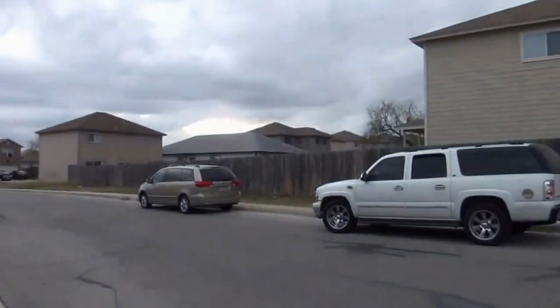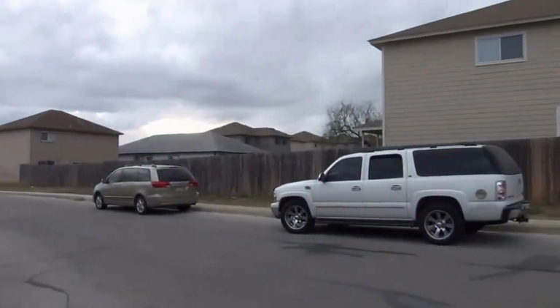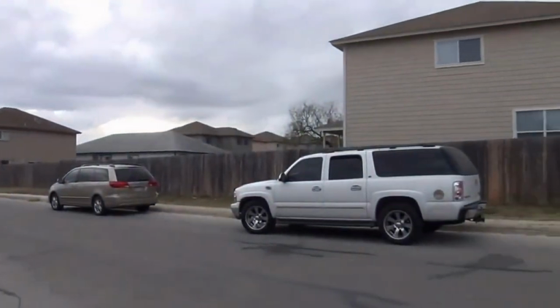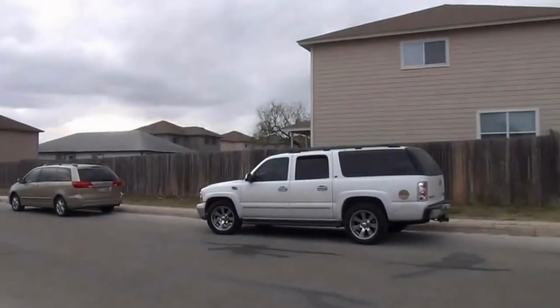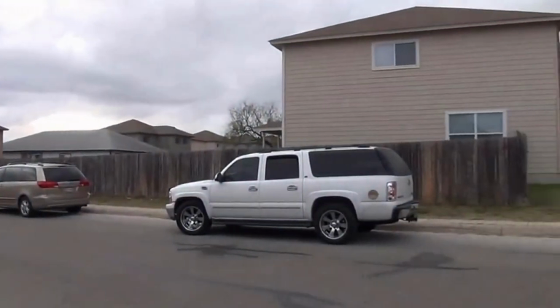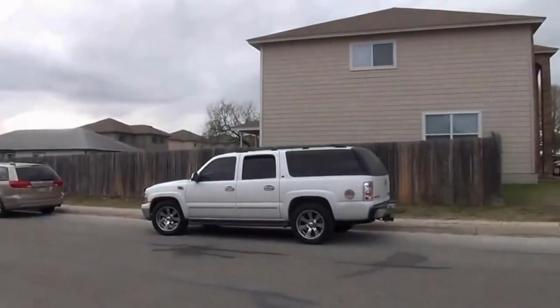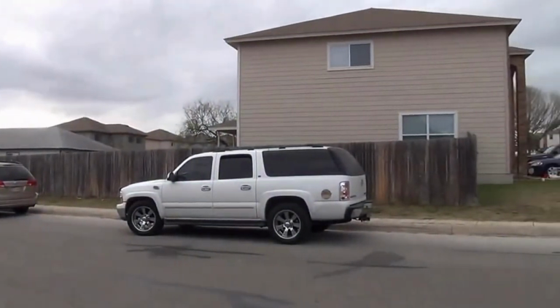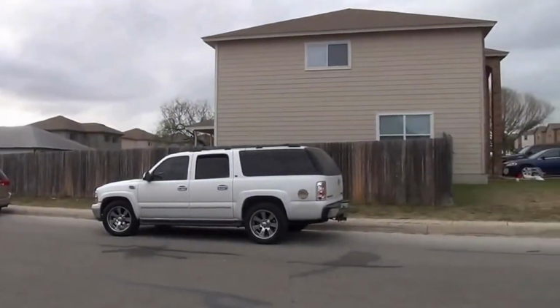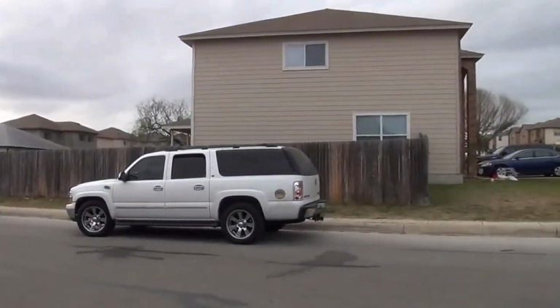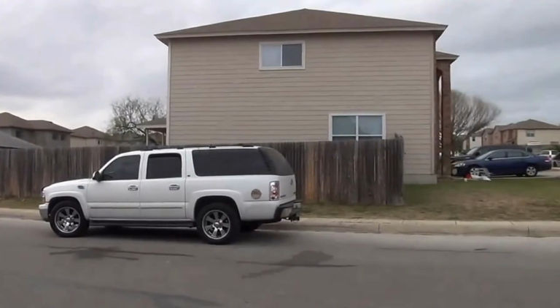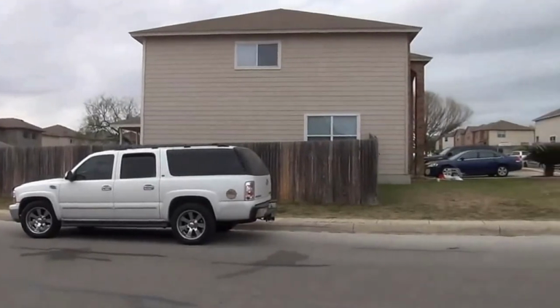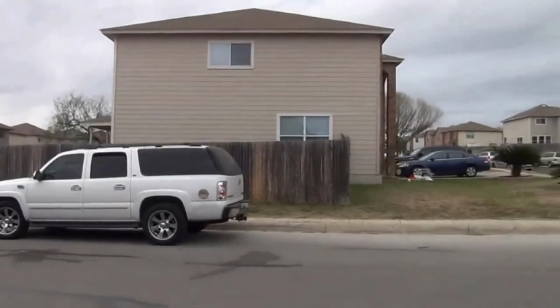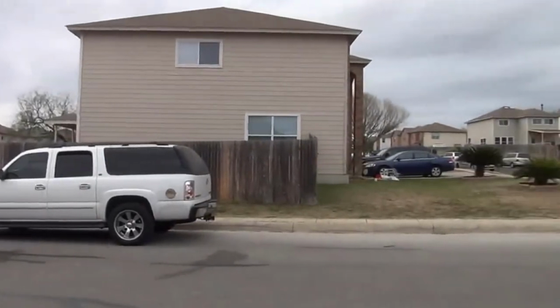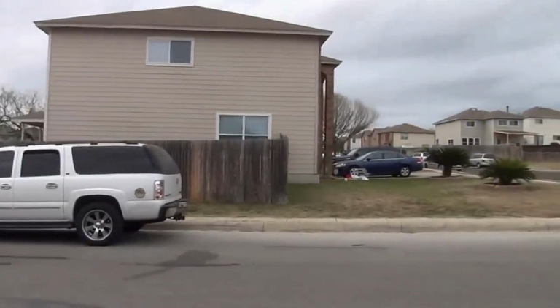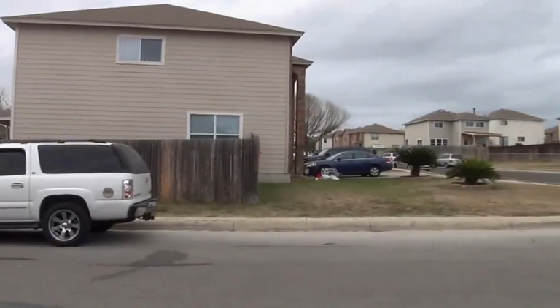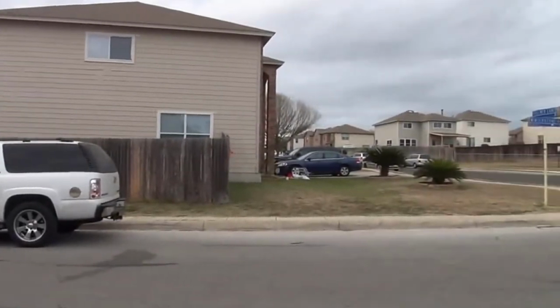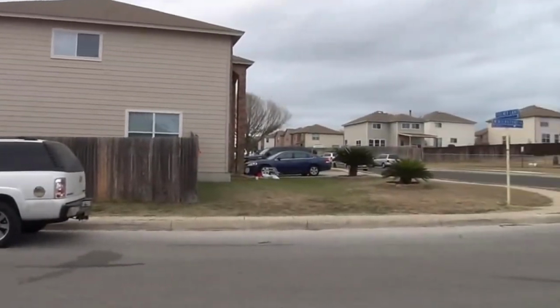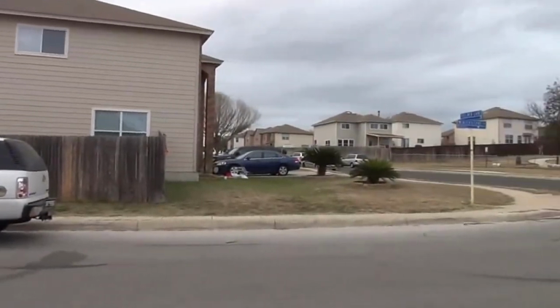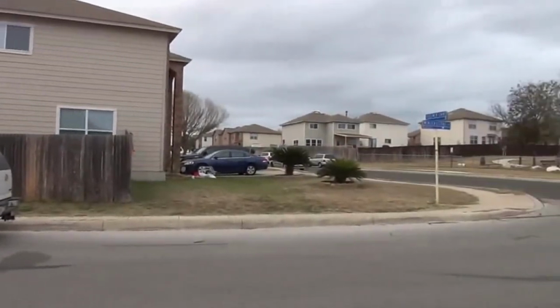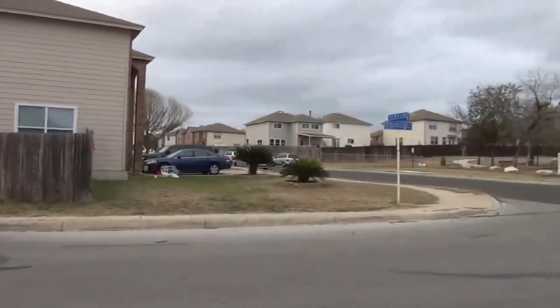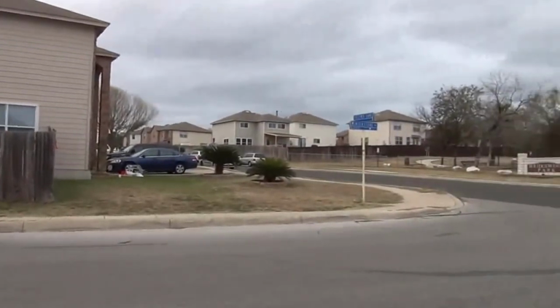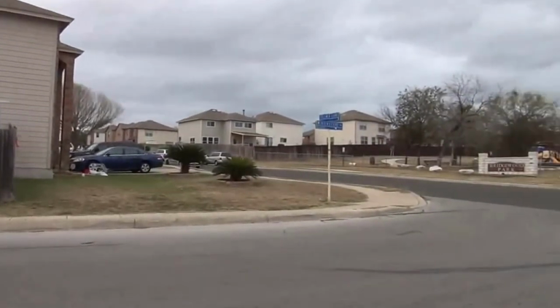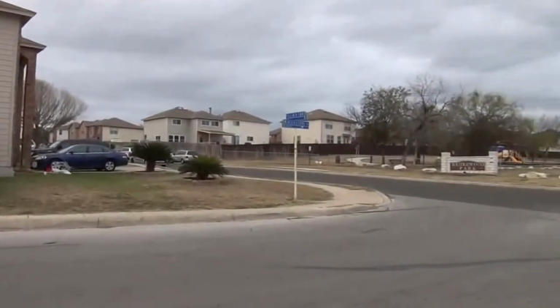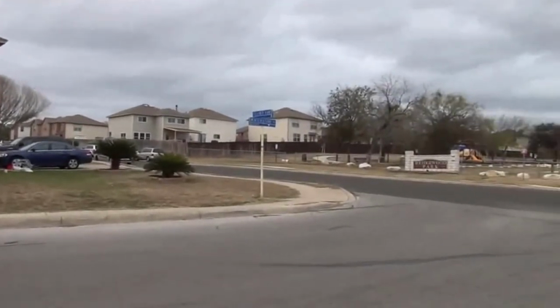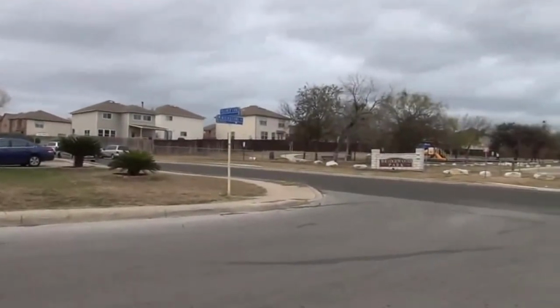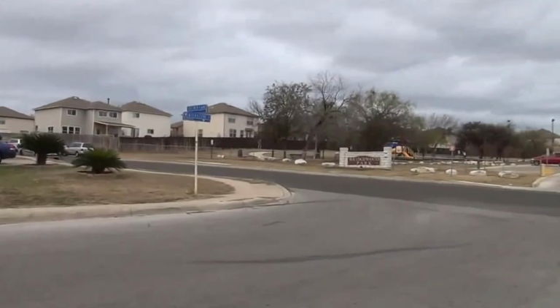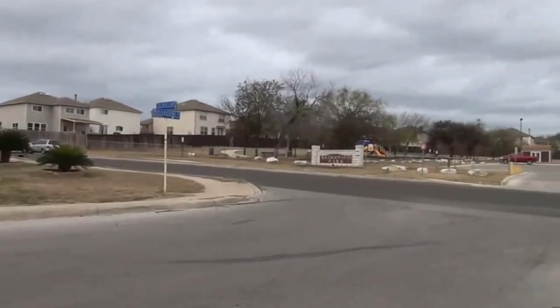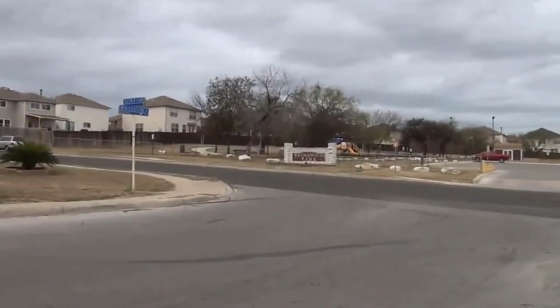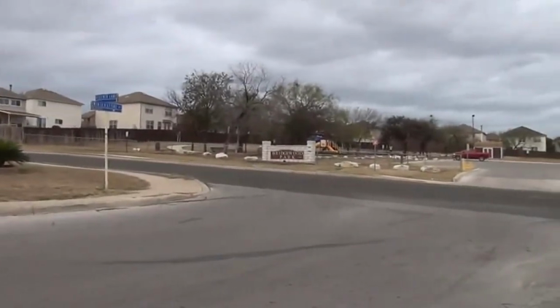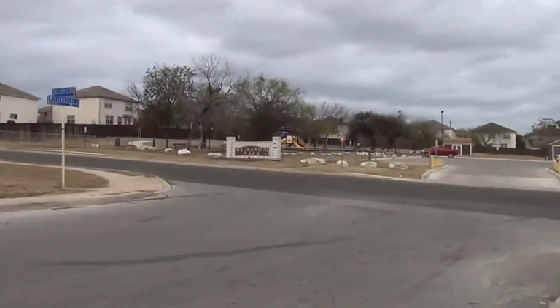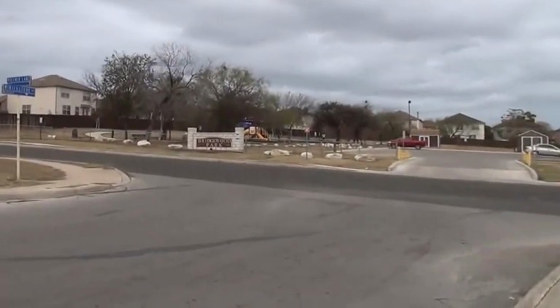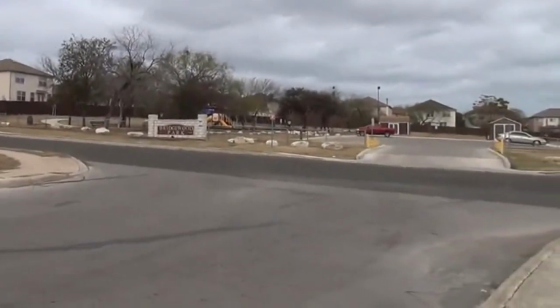You have easy access to I-10, UTSA, USAA, or going south you can go towards Lackland Air Force Base.